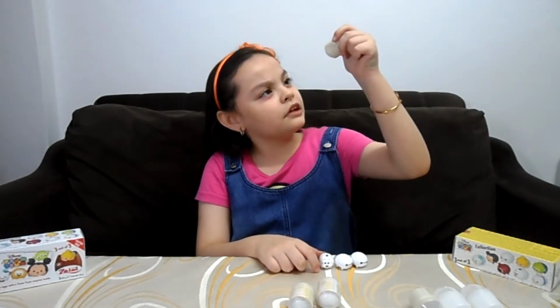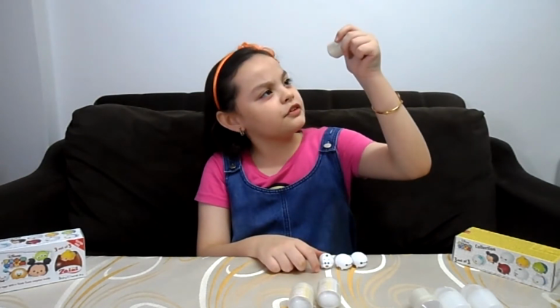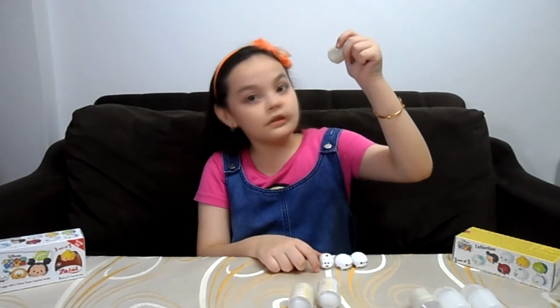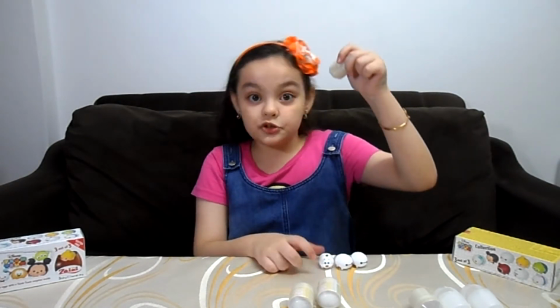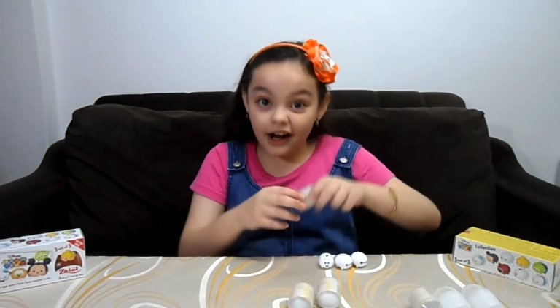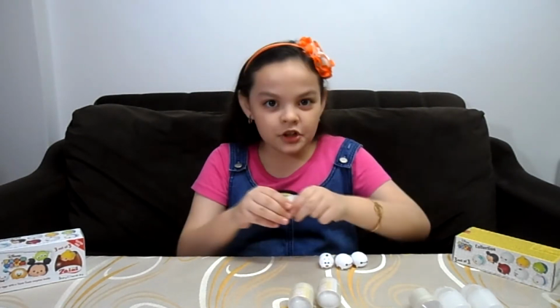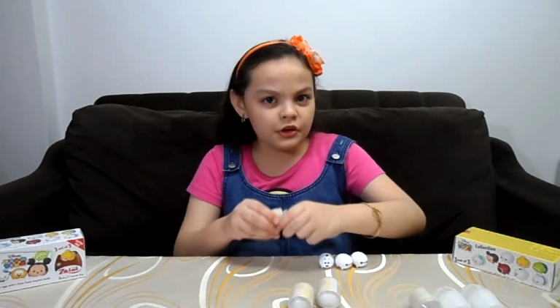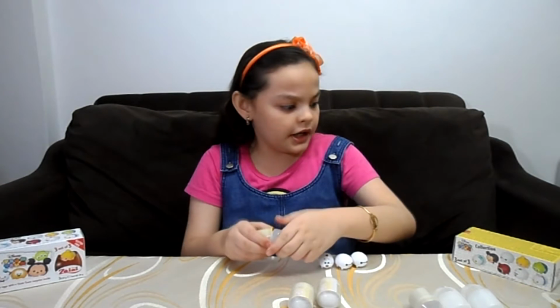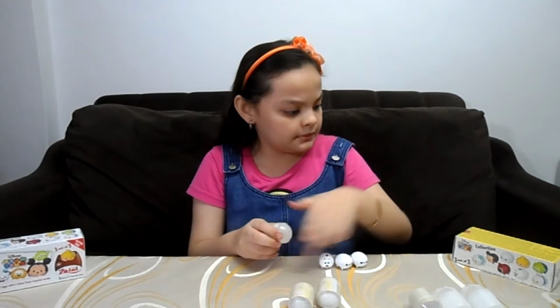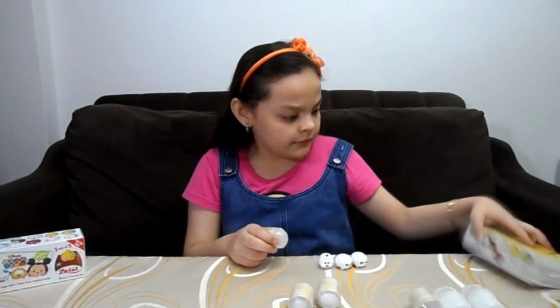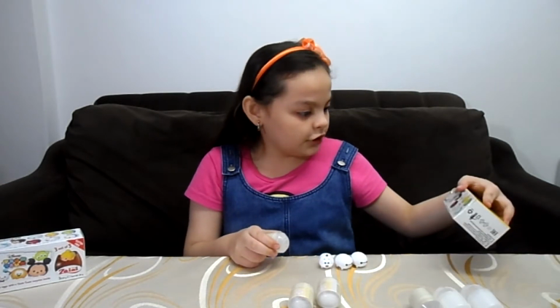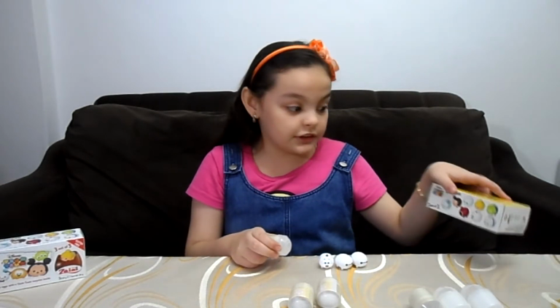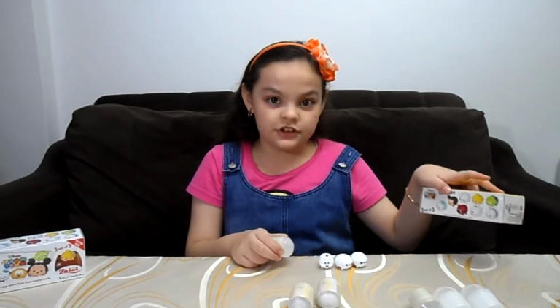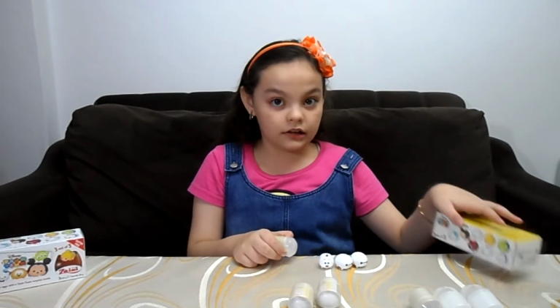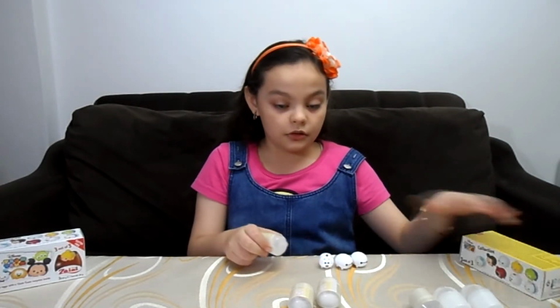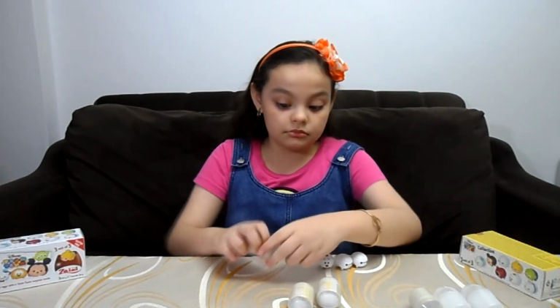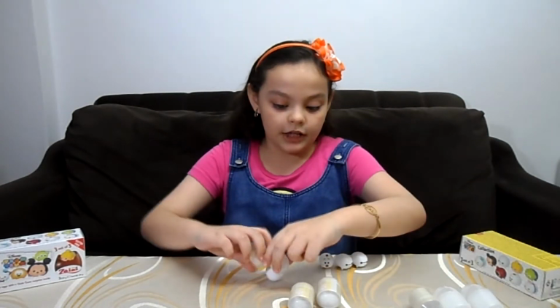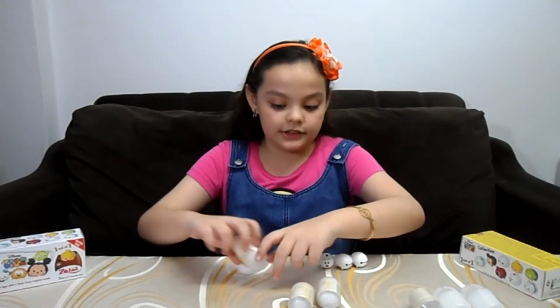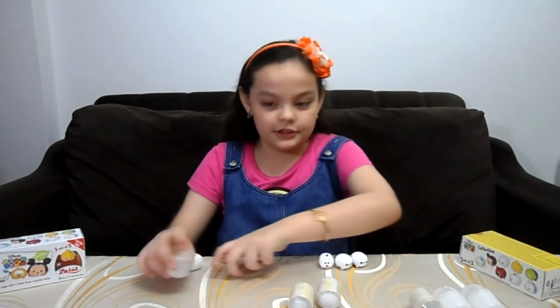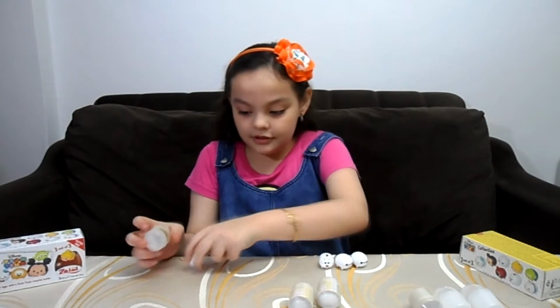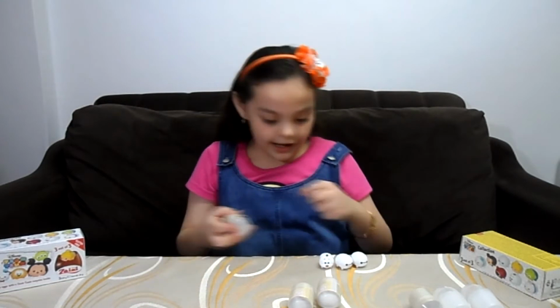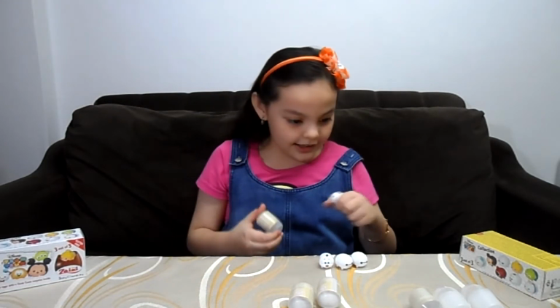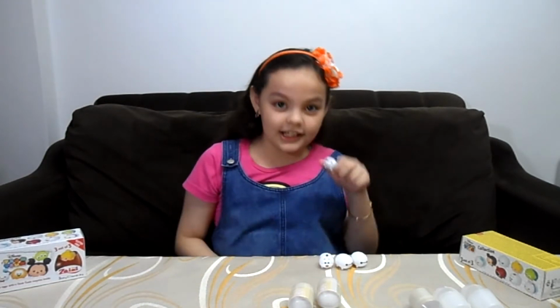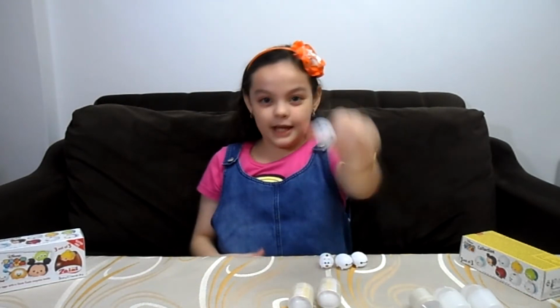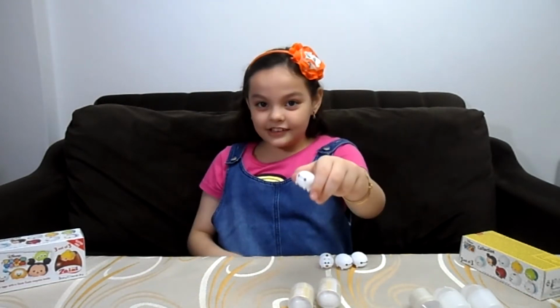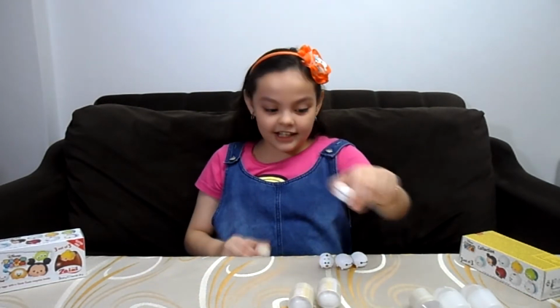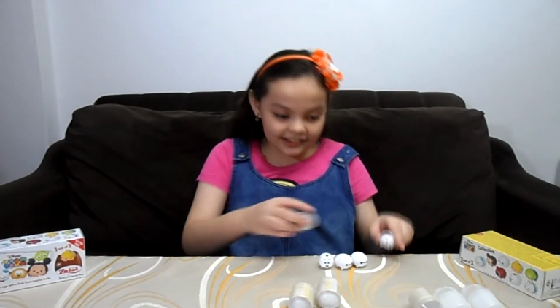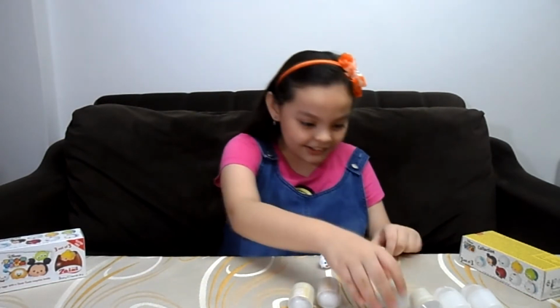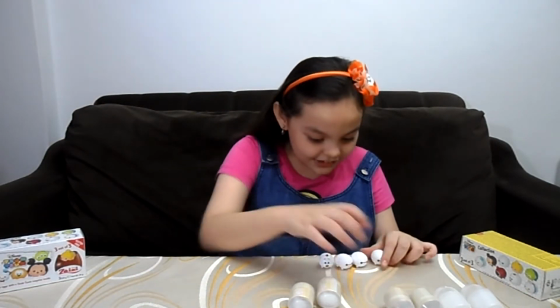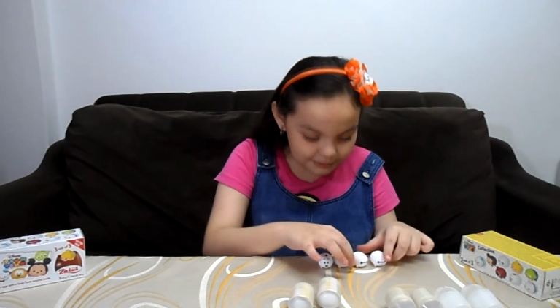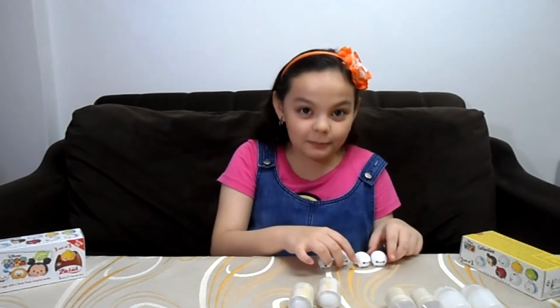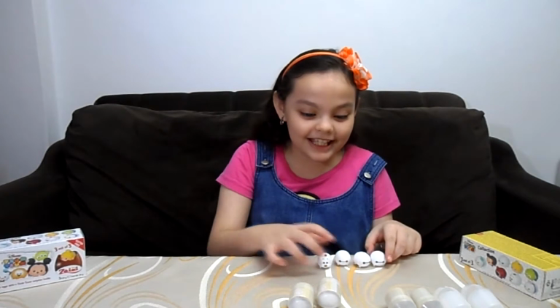What color is this? It's white. Who else is white? Donald and Daisy Duck? I hope I get something new. And it's Baymax again — so now they can be triplets.